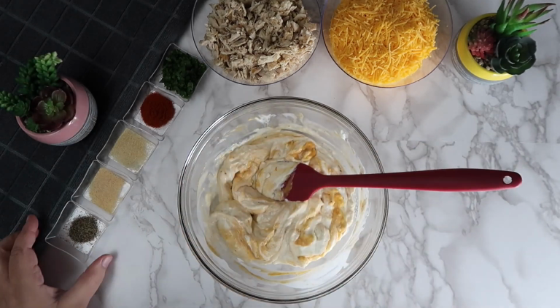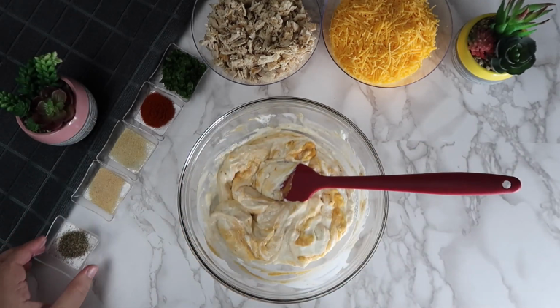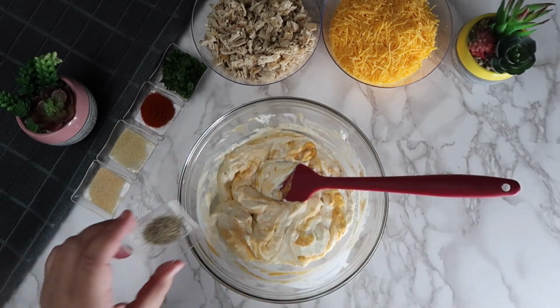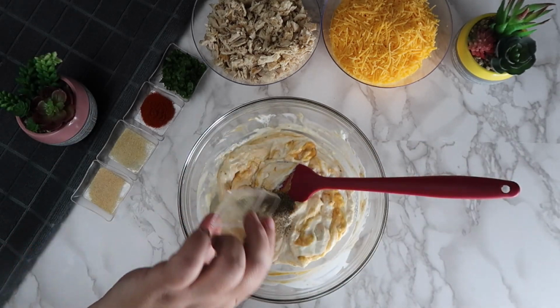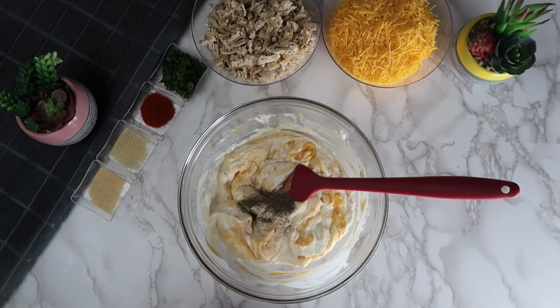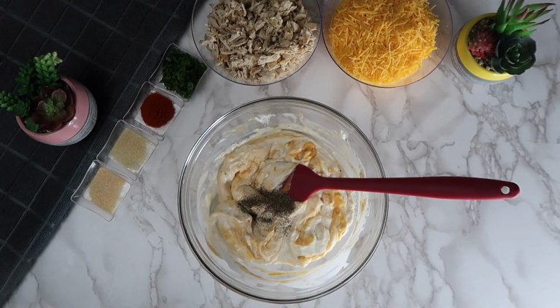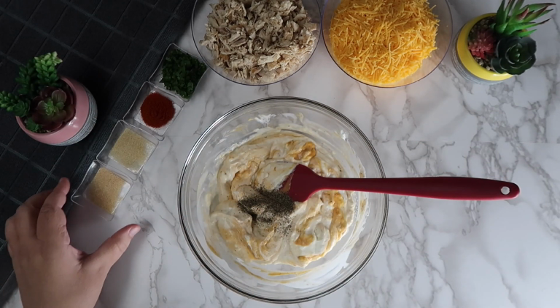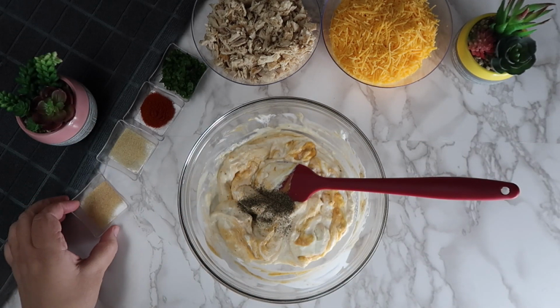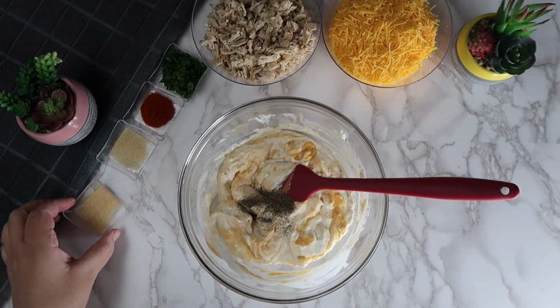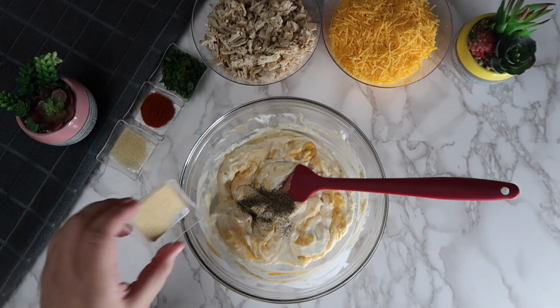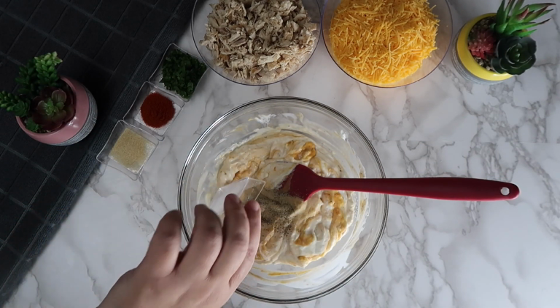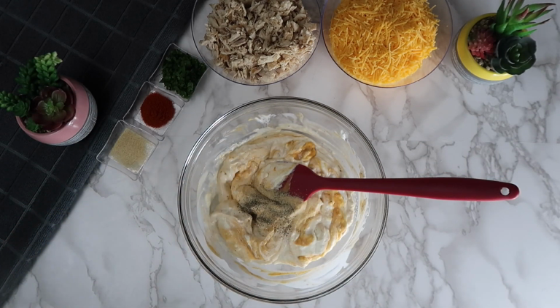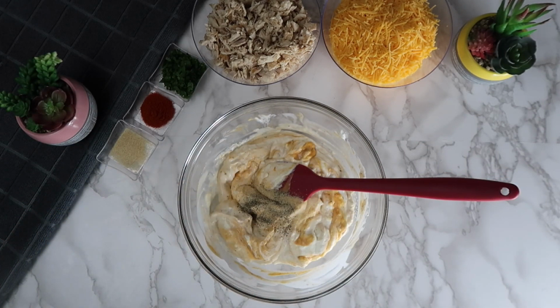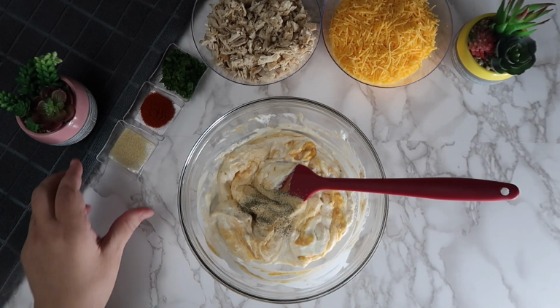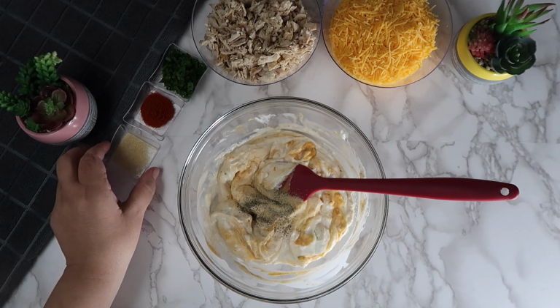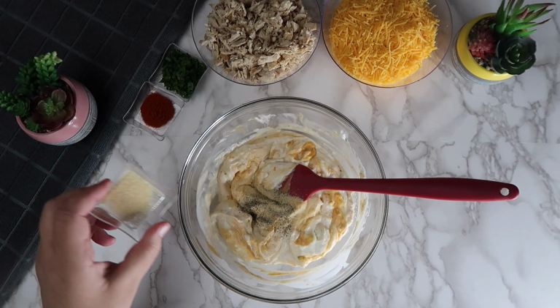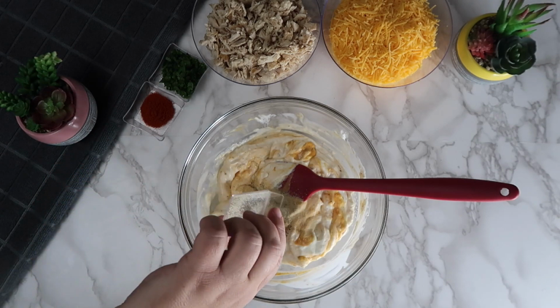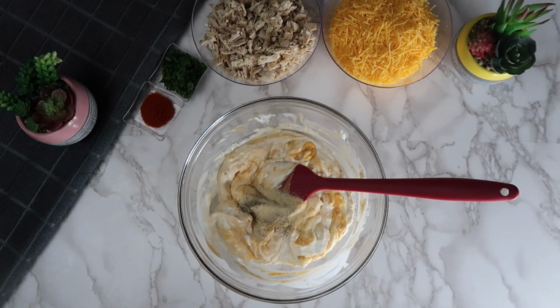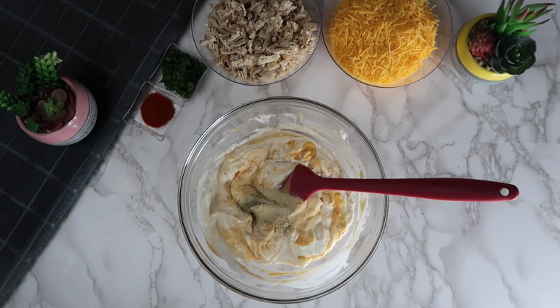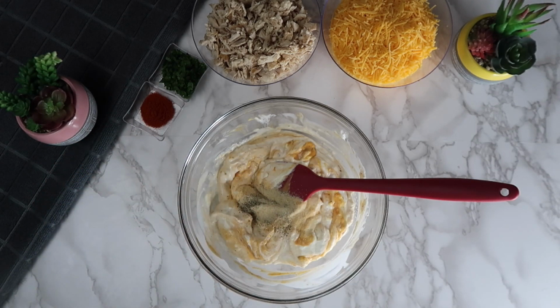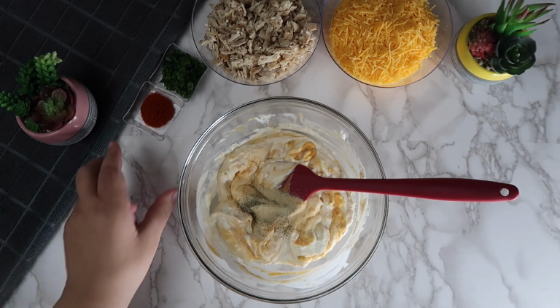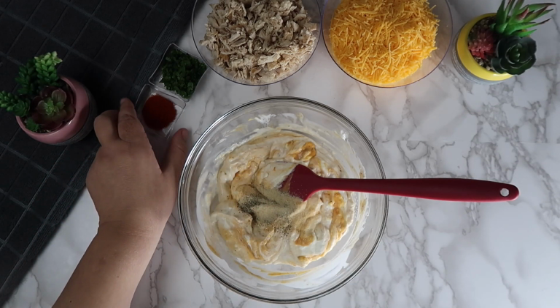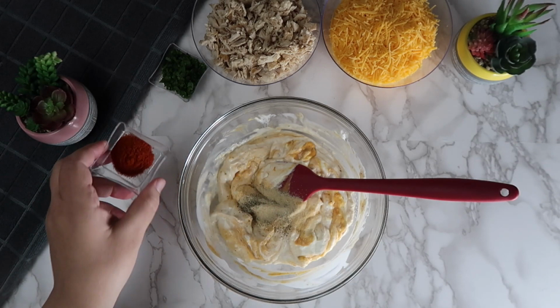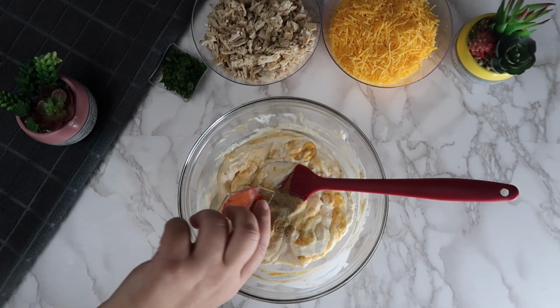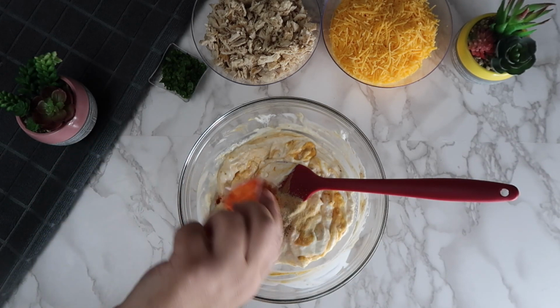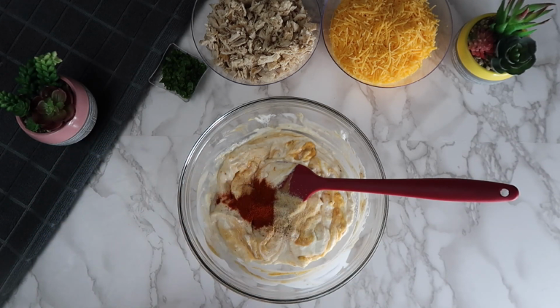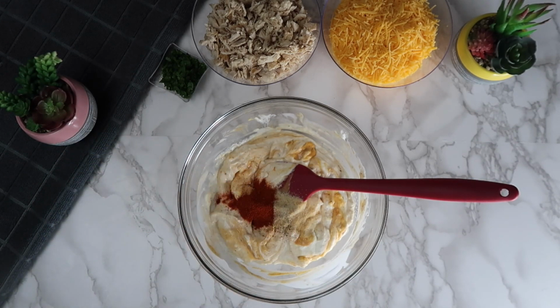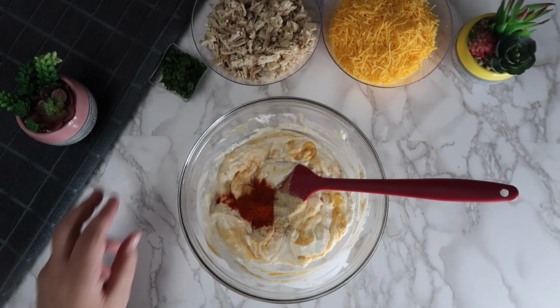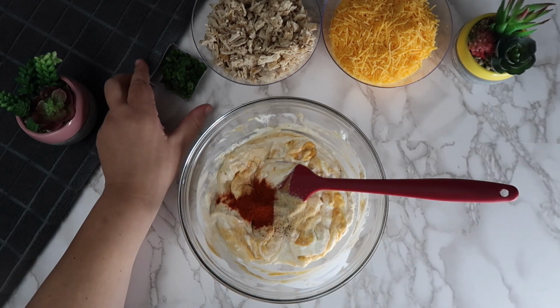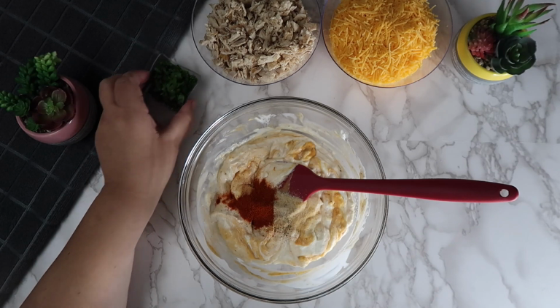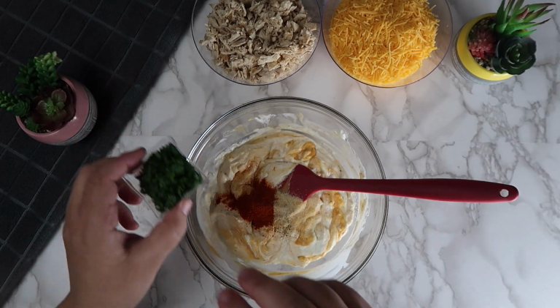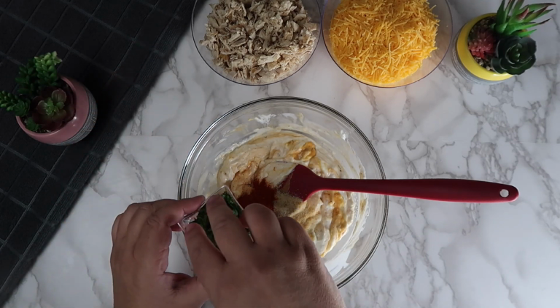Season with the pepper, garlic powder, onion powder, paprika, and half of the parsley.